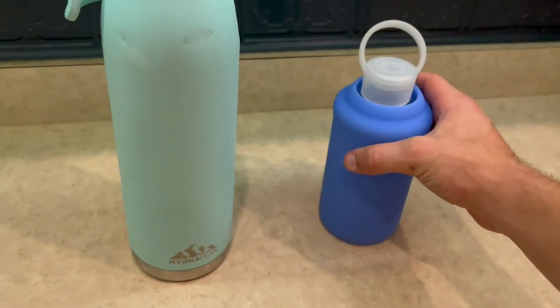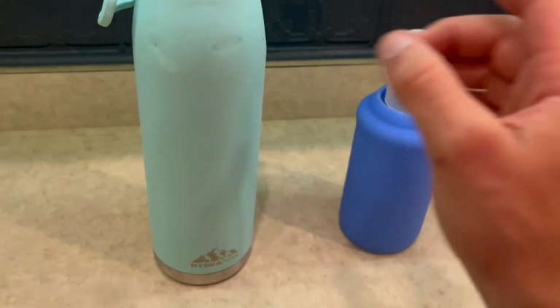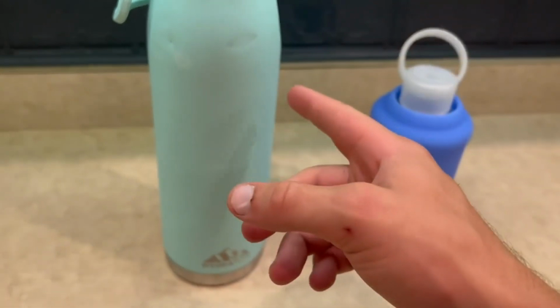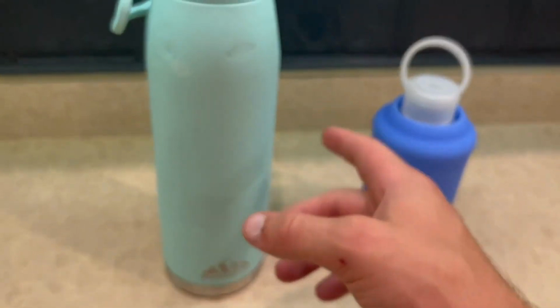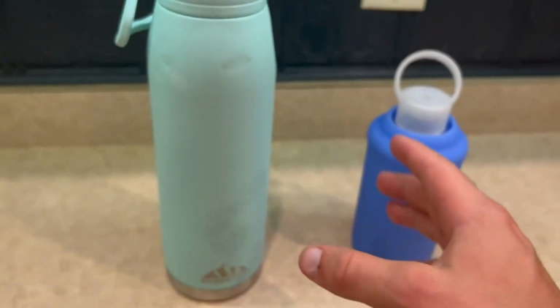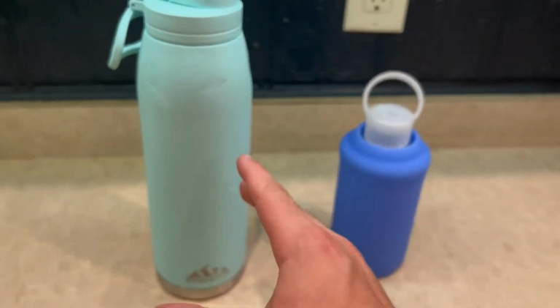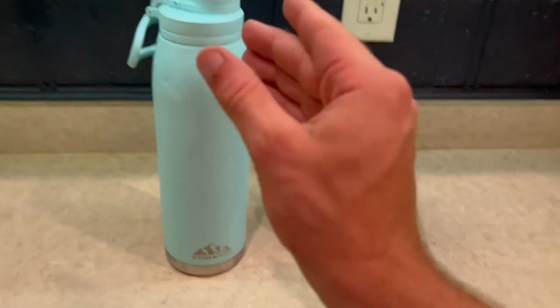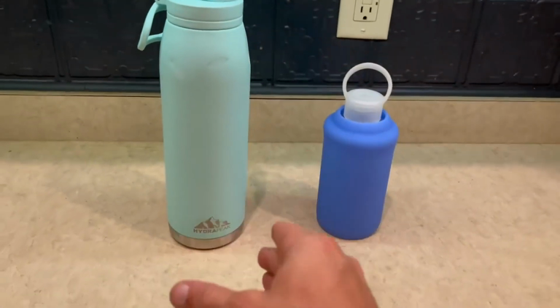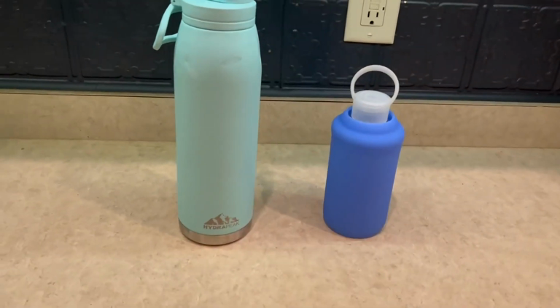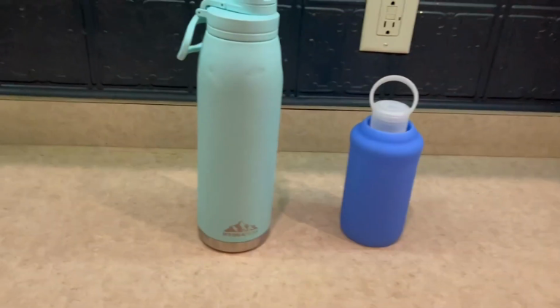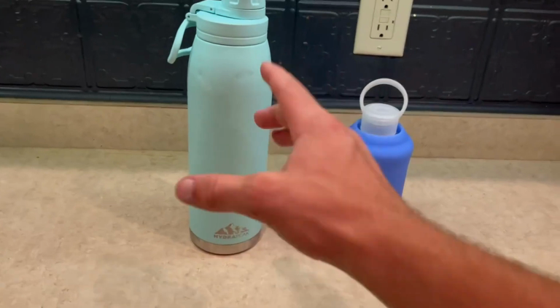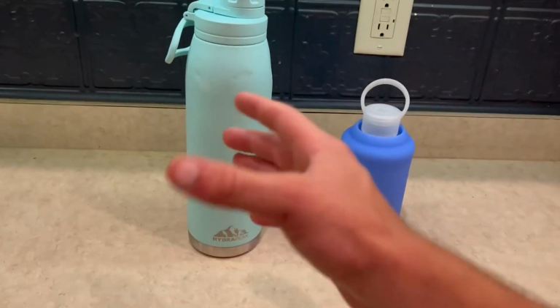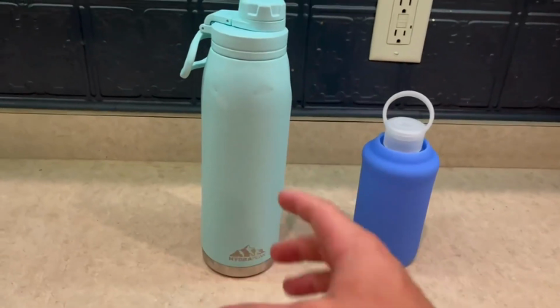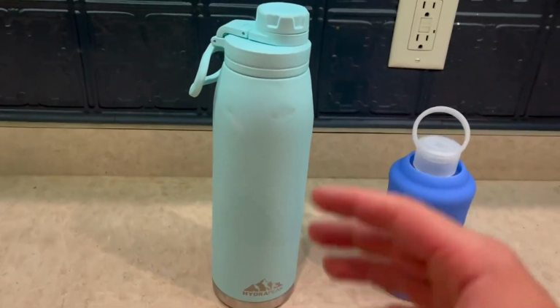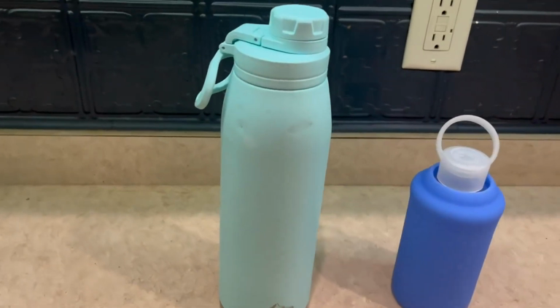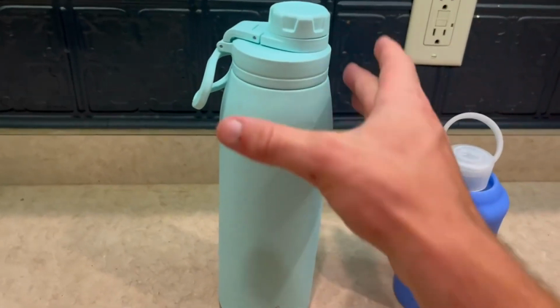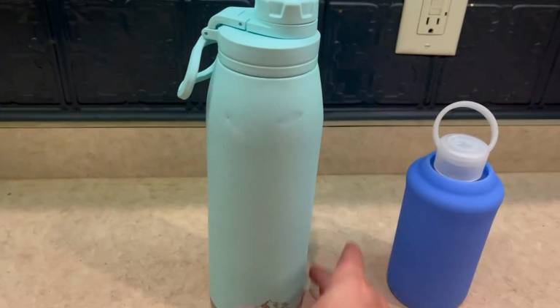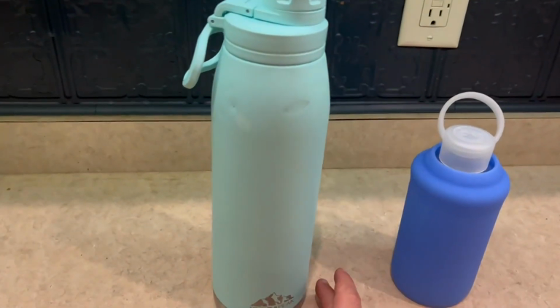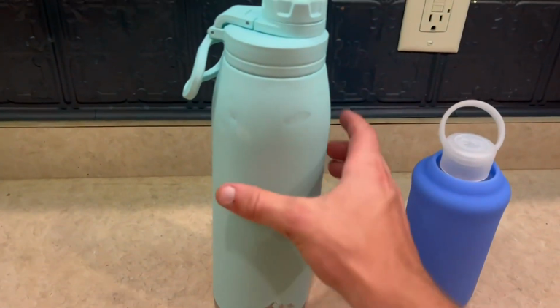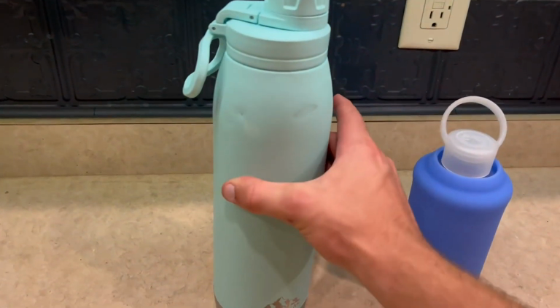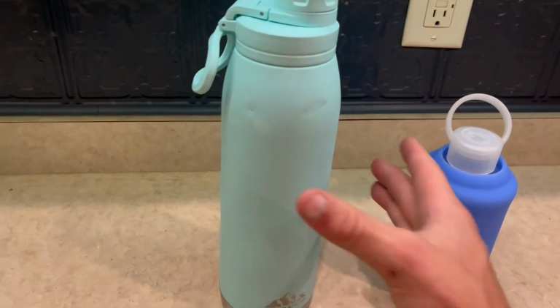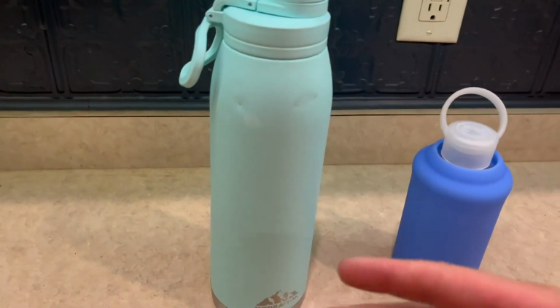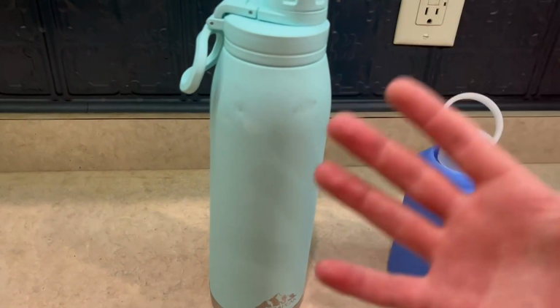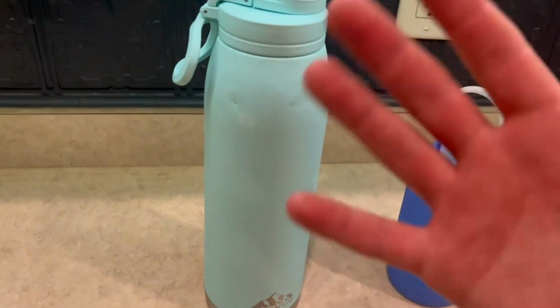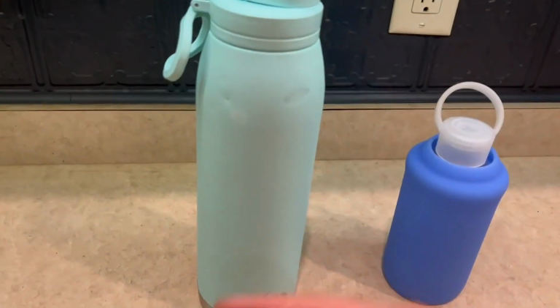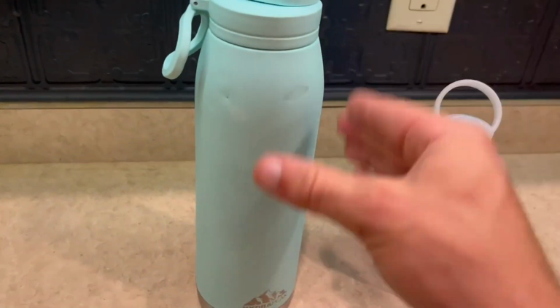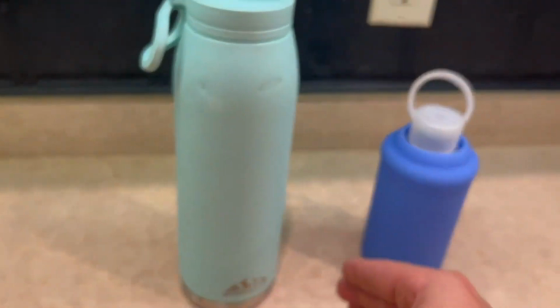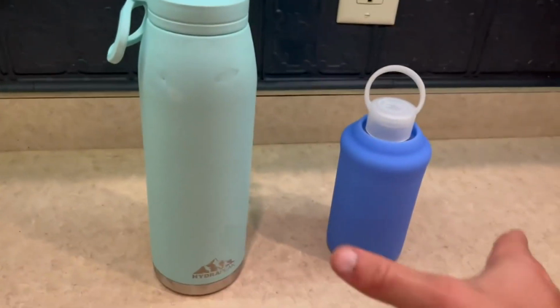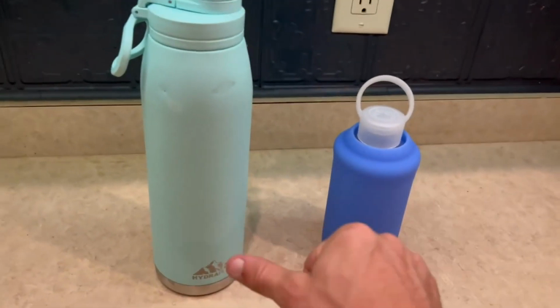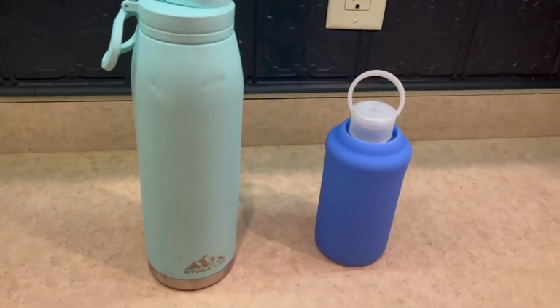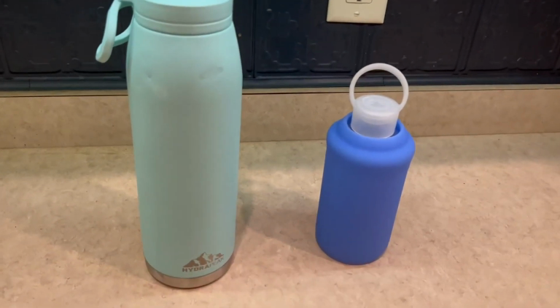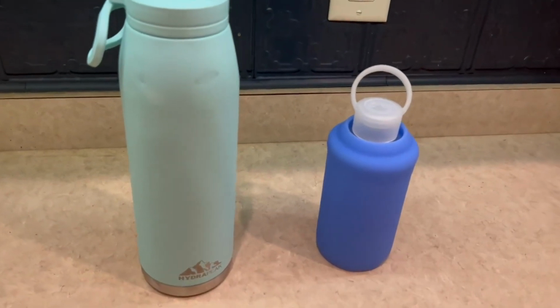I also do love this Hydra Peak mainly because of how bigger it is. This is more of an outdoorsy type of water bottle. It's going to hold a lot of liquid. It's also going to keep temperatures really hot or really cold for long periods of time. But both of these are amazing overall.